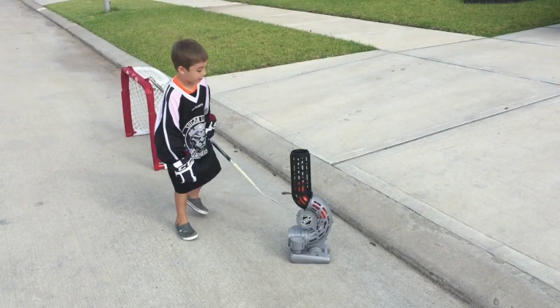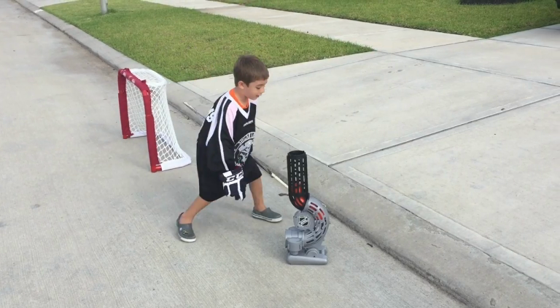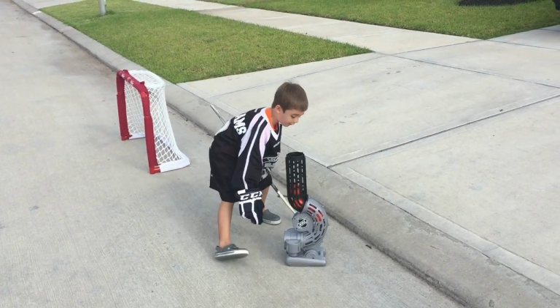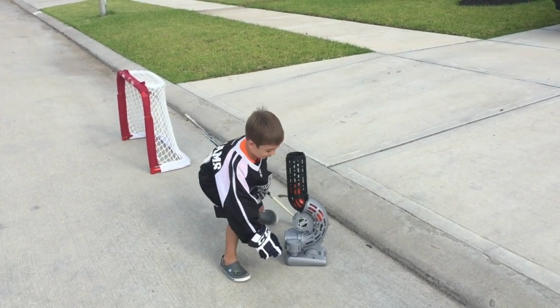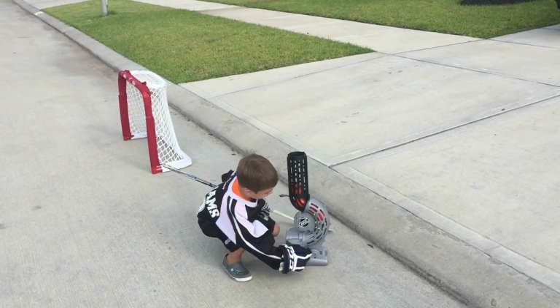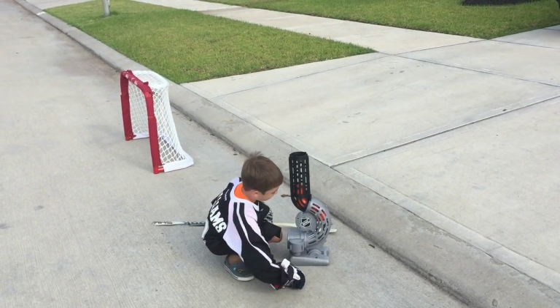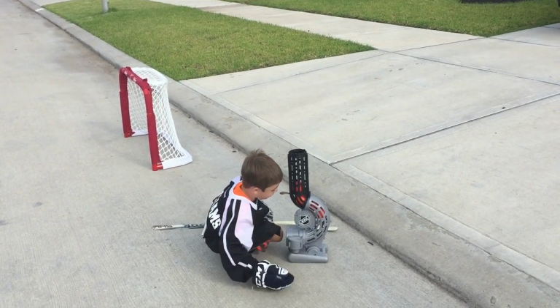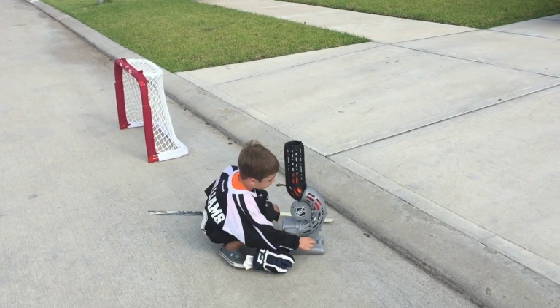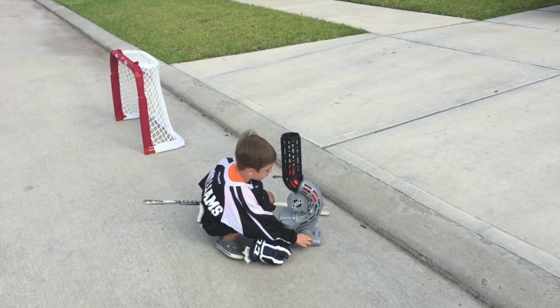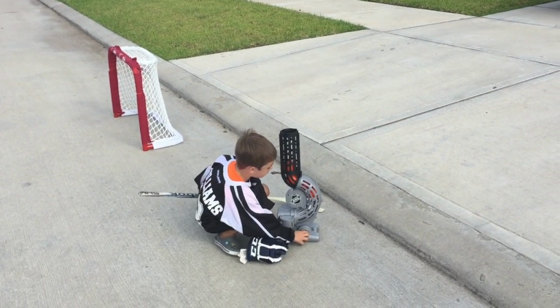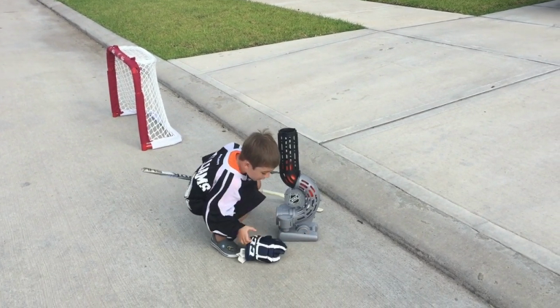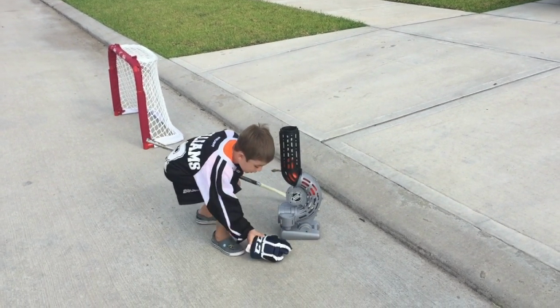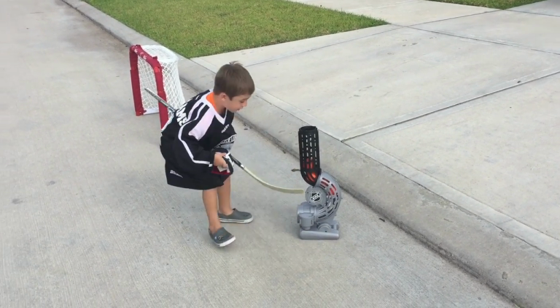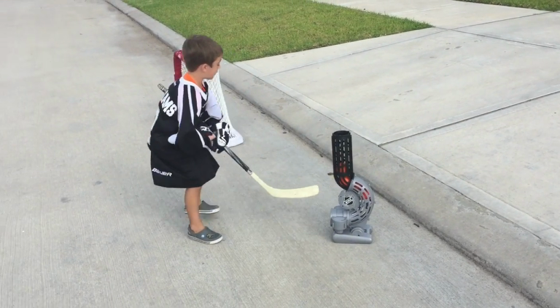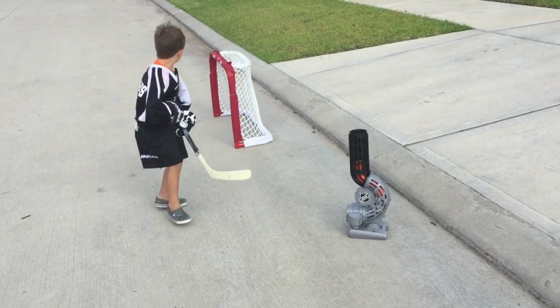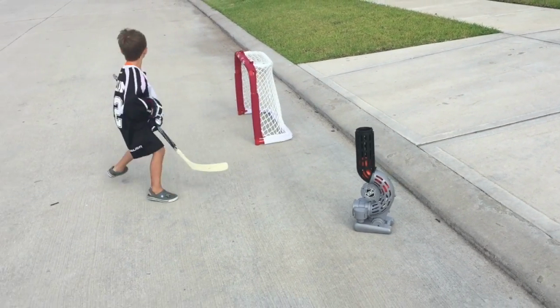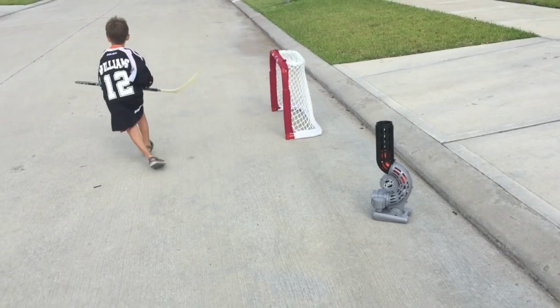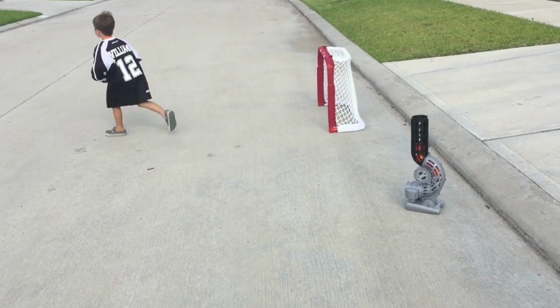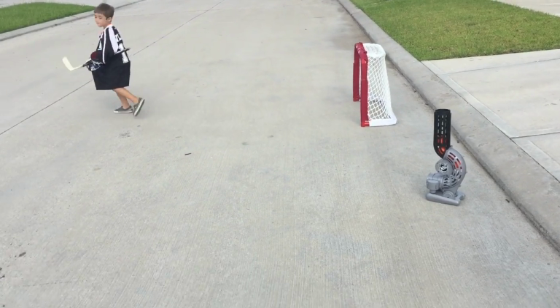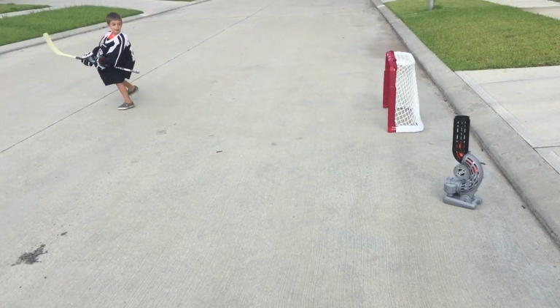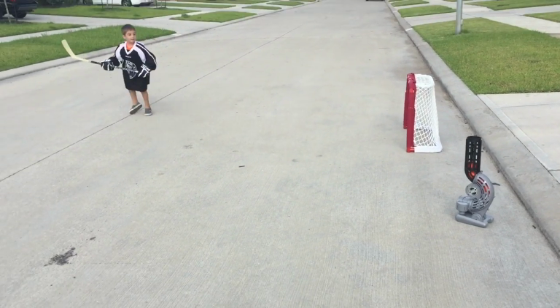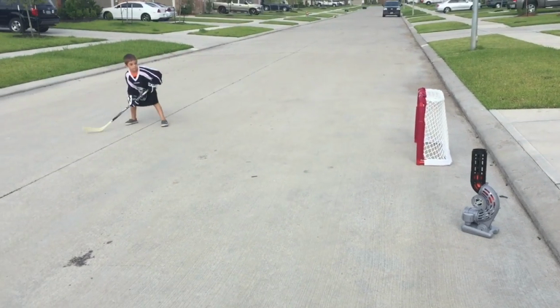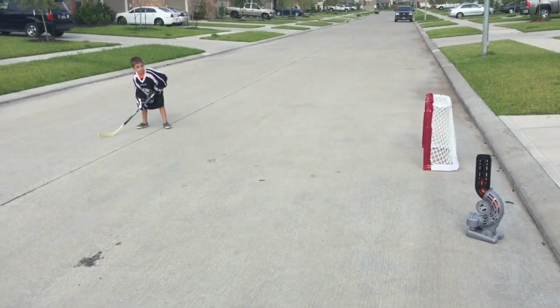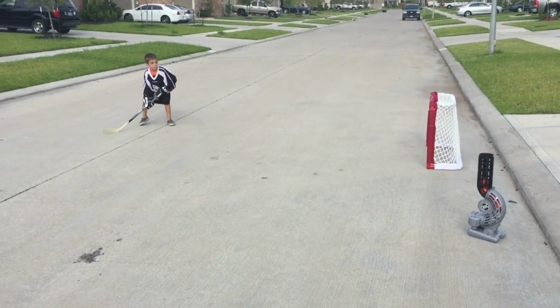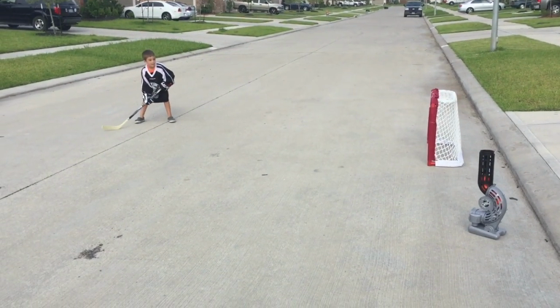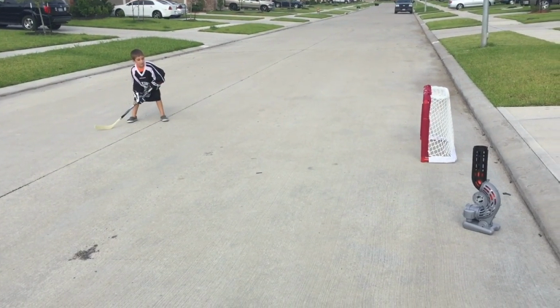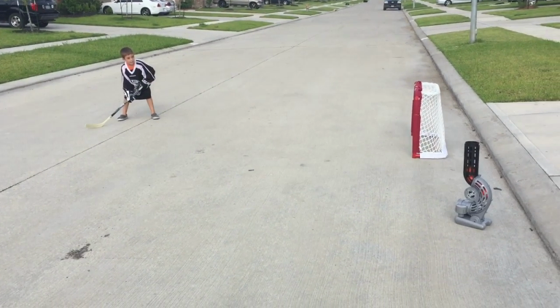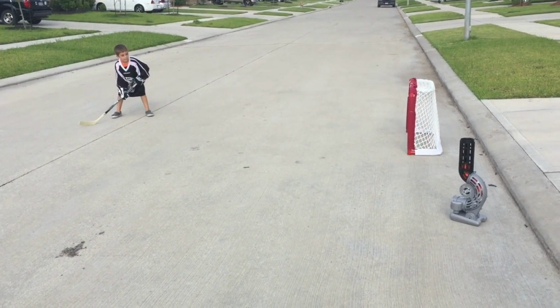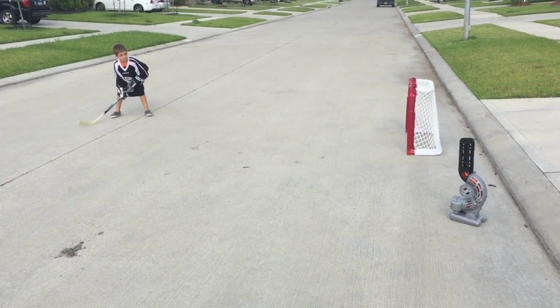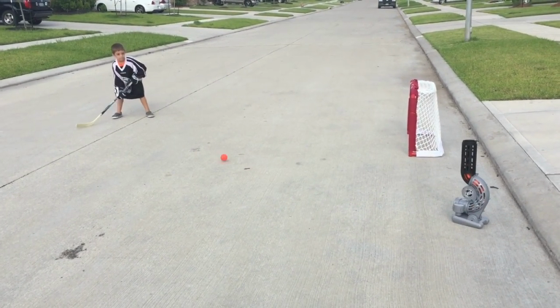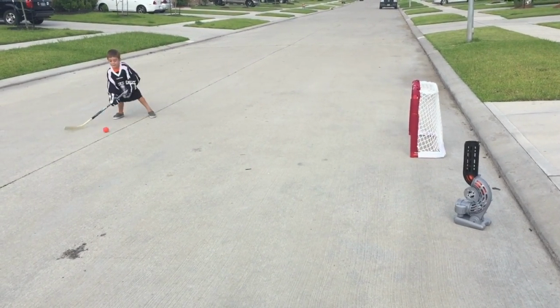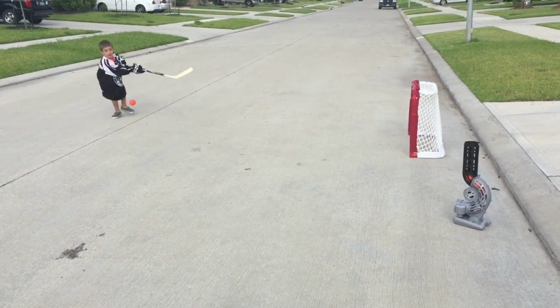You turn it on right here, and this will start quick. And you get back here. Ready? And... Here's the top!